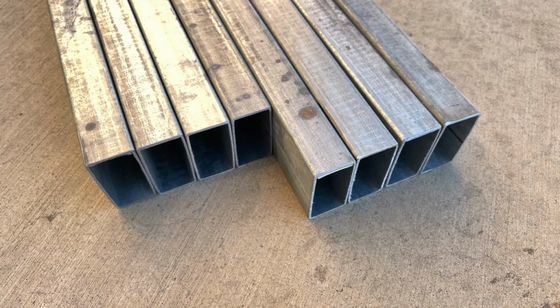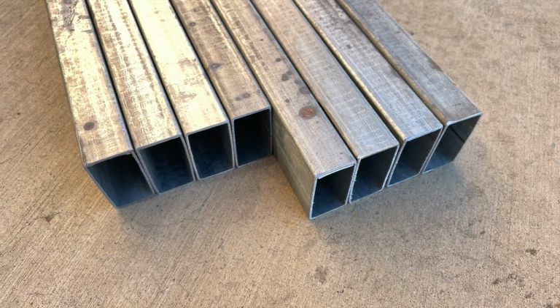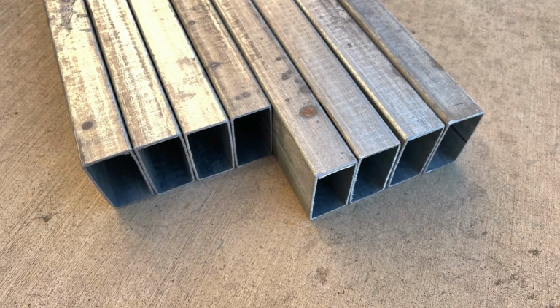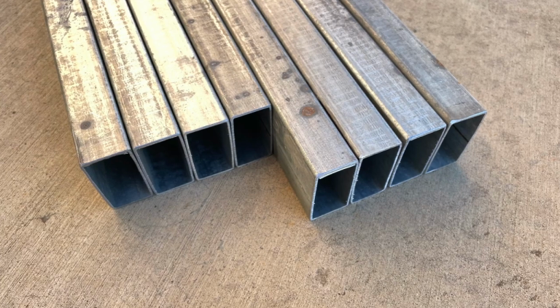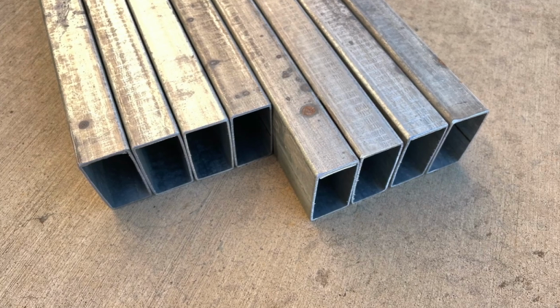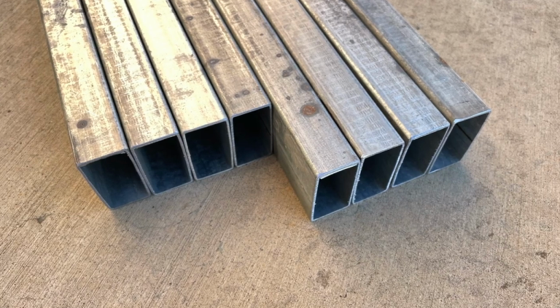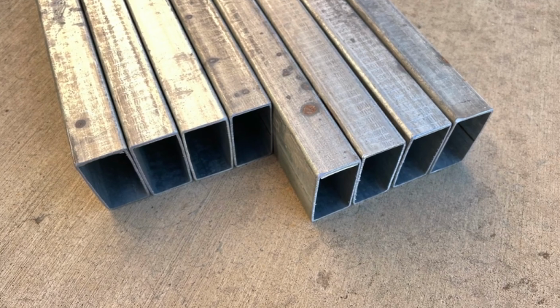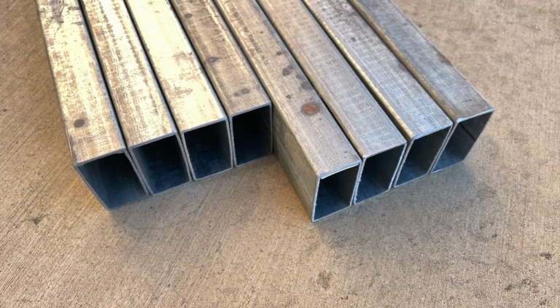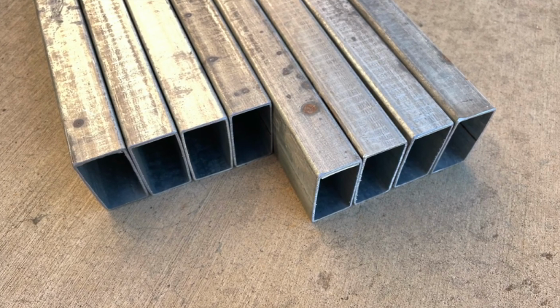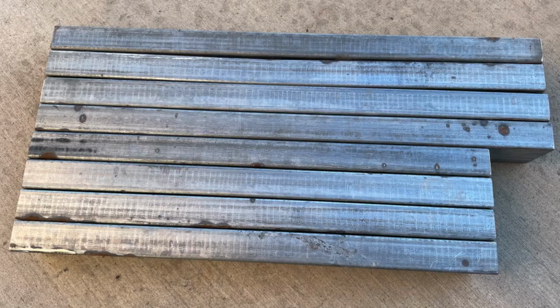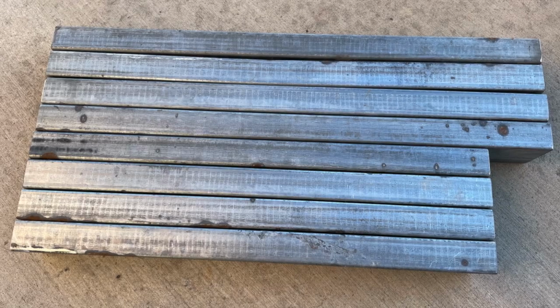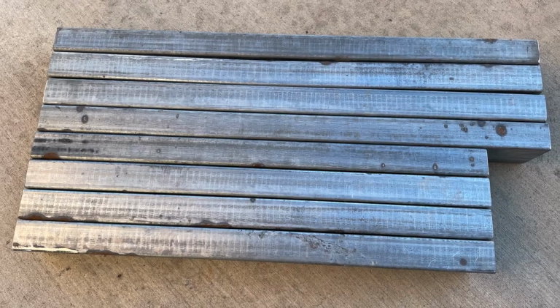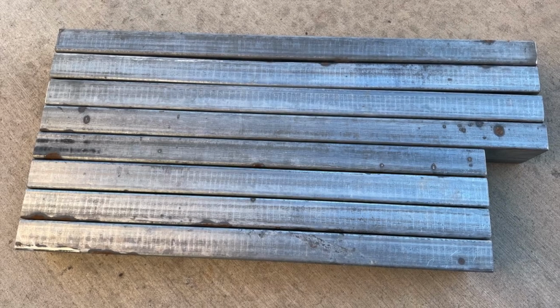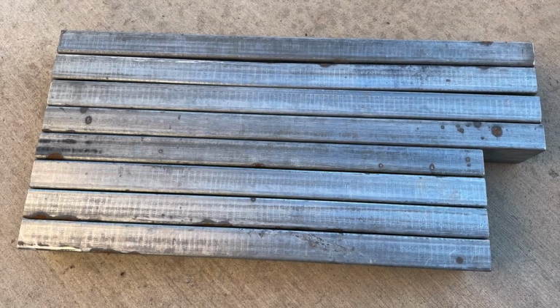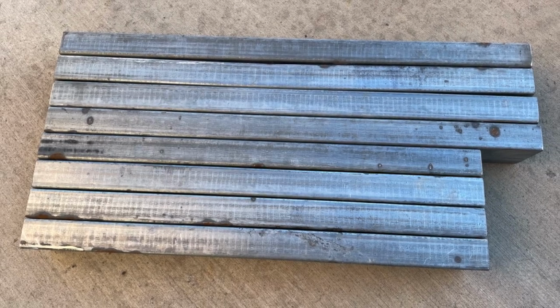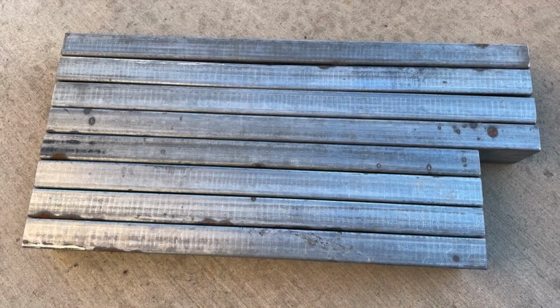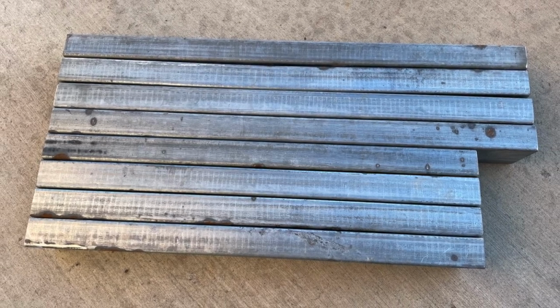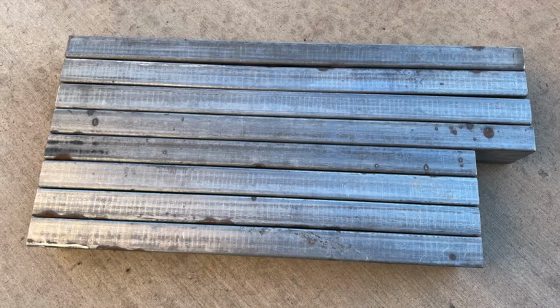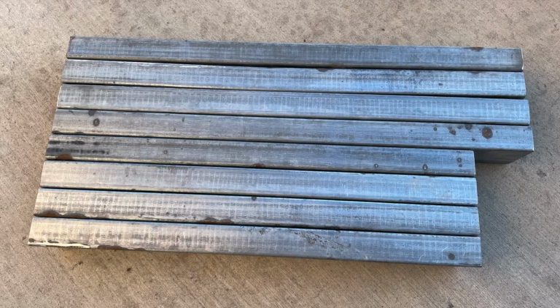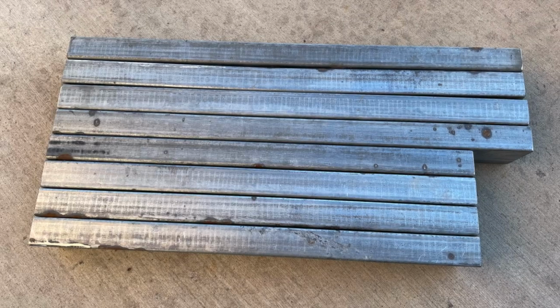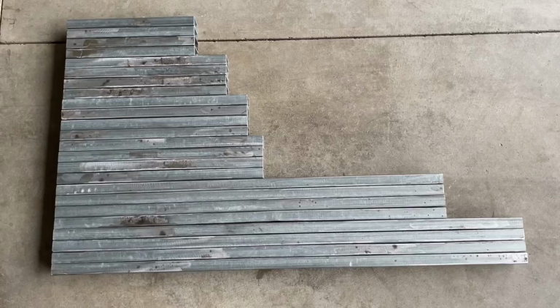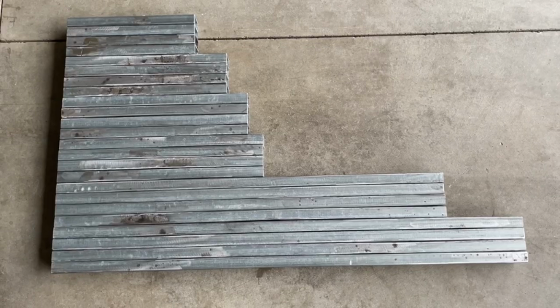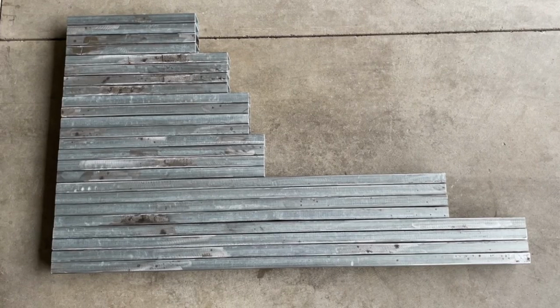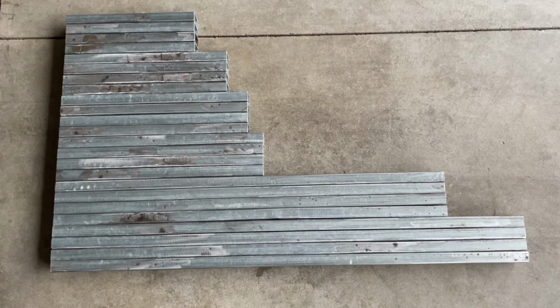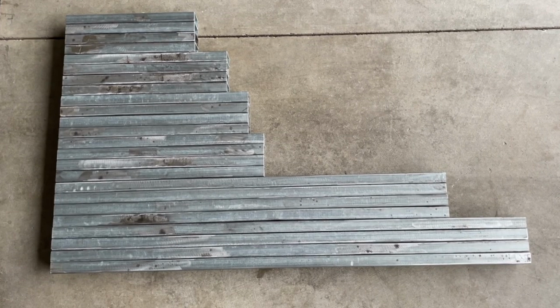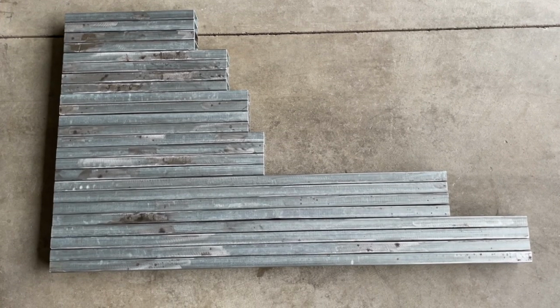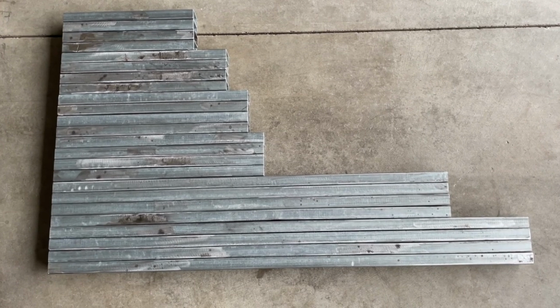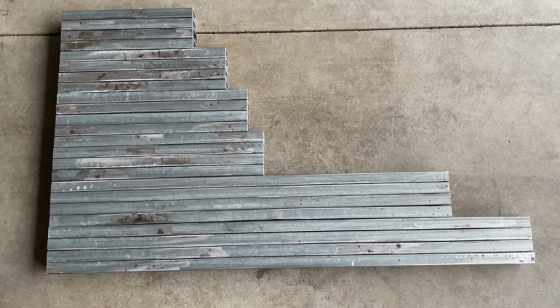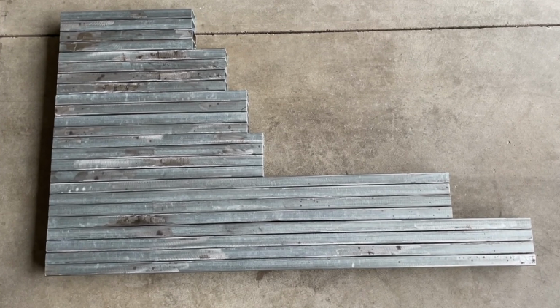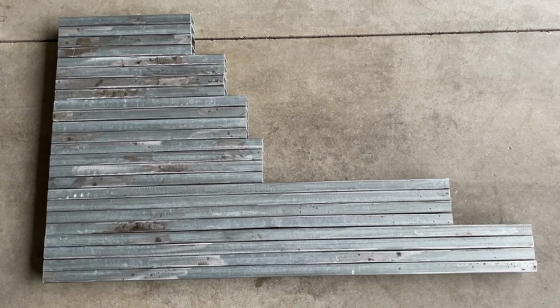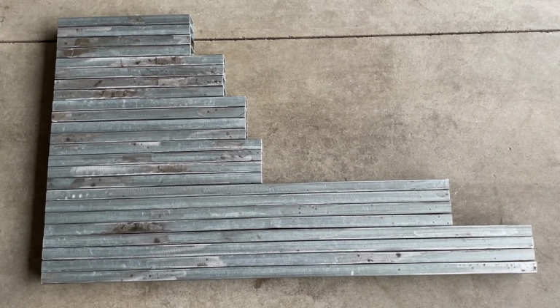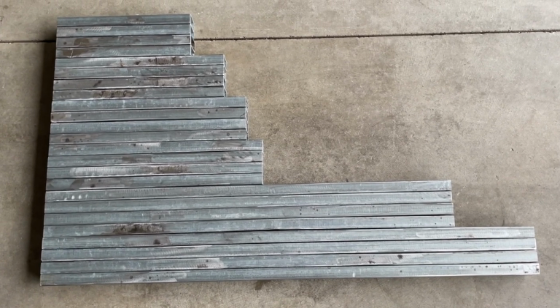Once I got all the parts and pieces cut, this is everything I needed in order to build the frame of this welding table. Got them all lined out — pretty accurate cuts with the portable bandsaw.